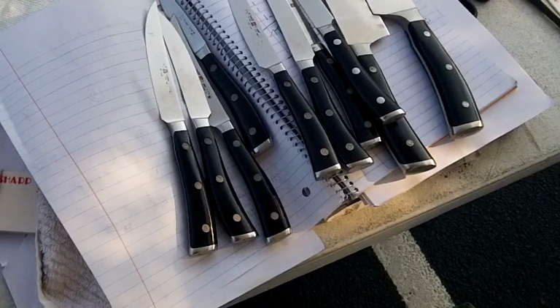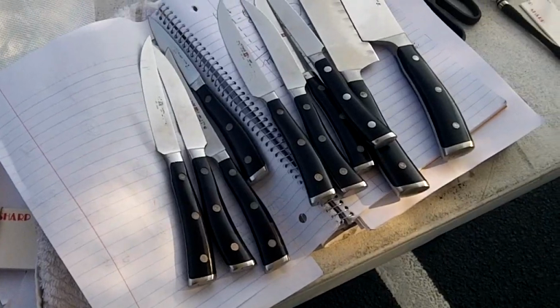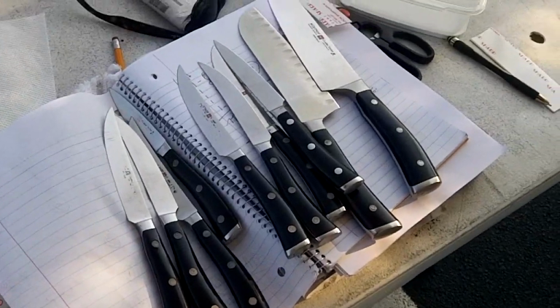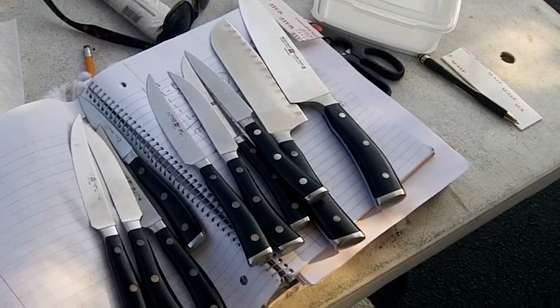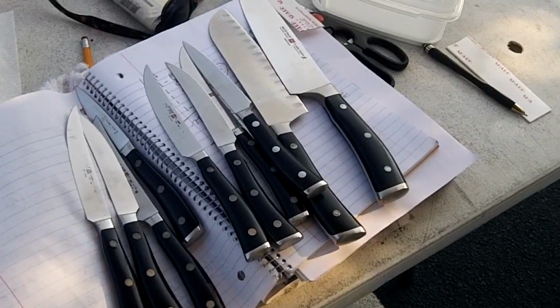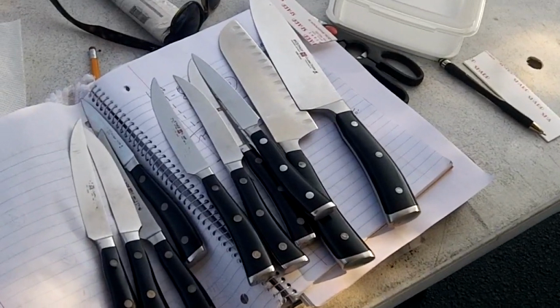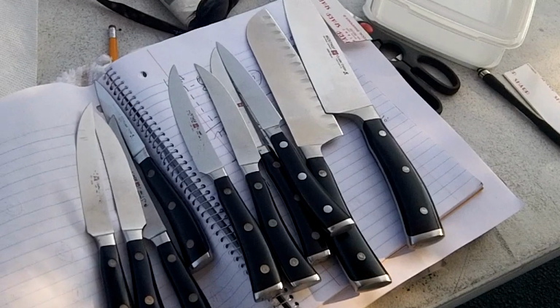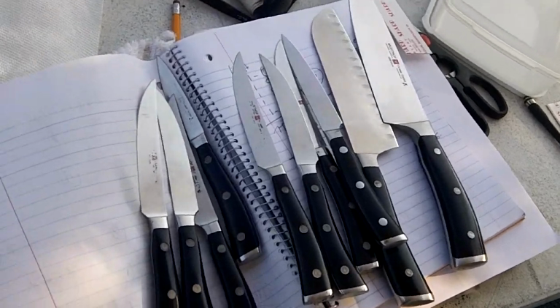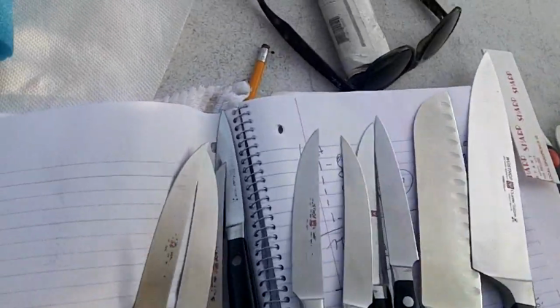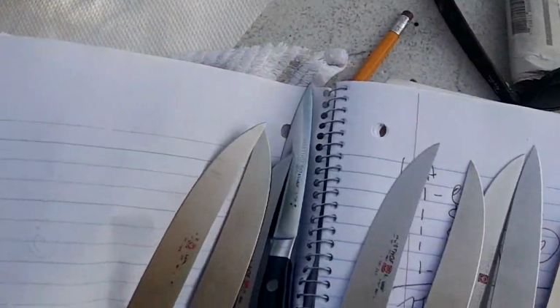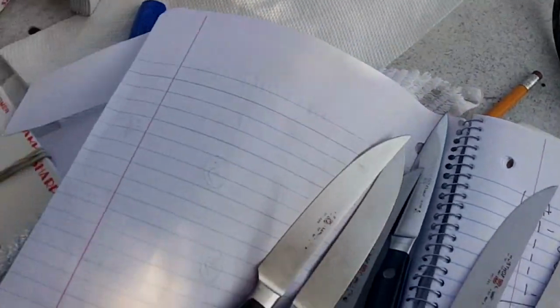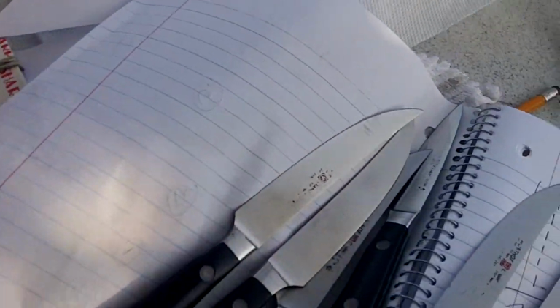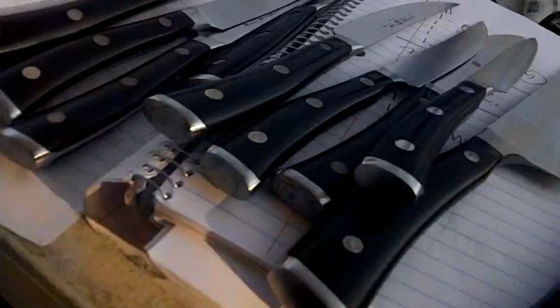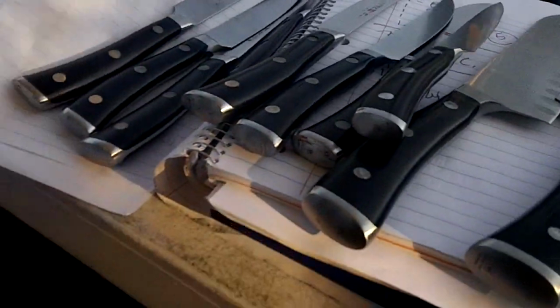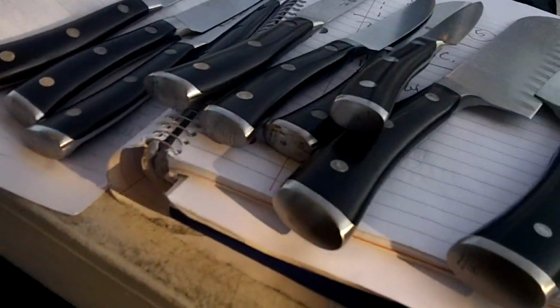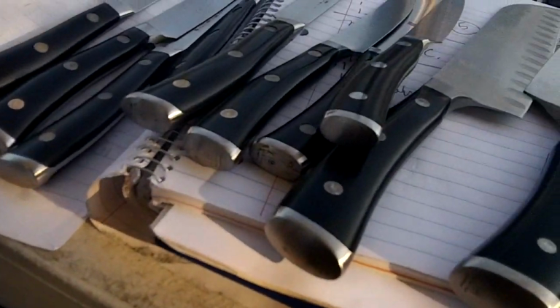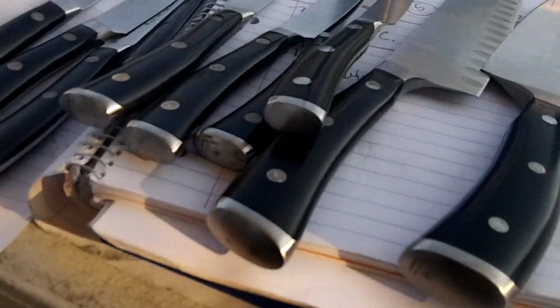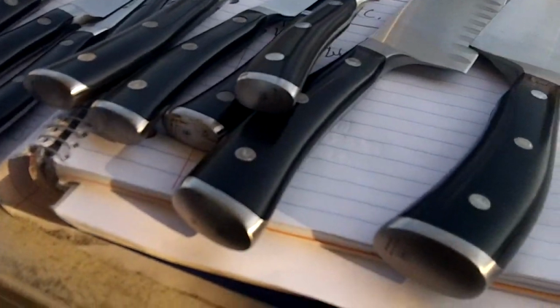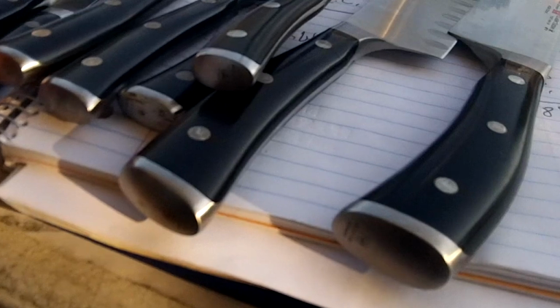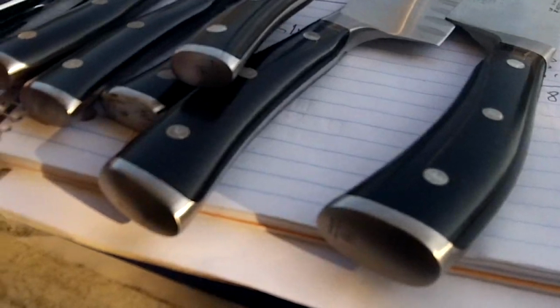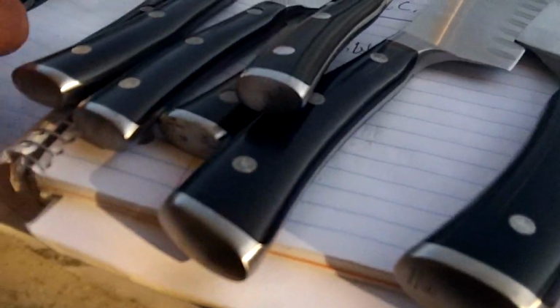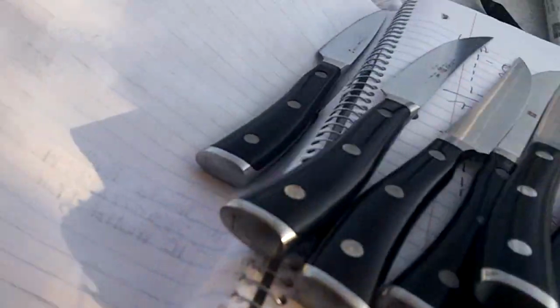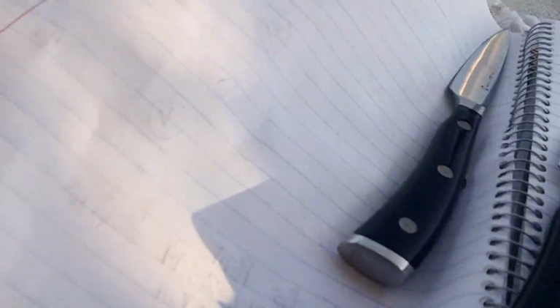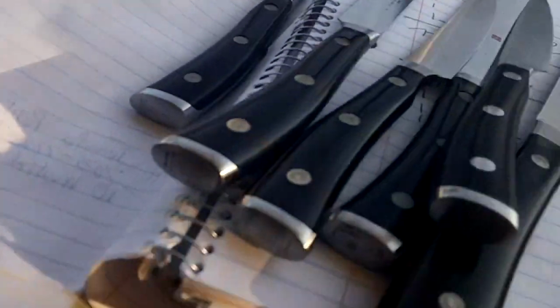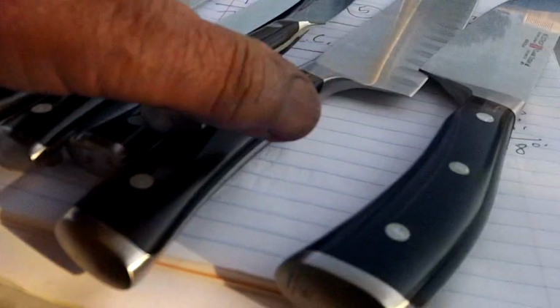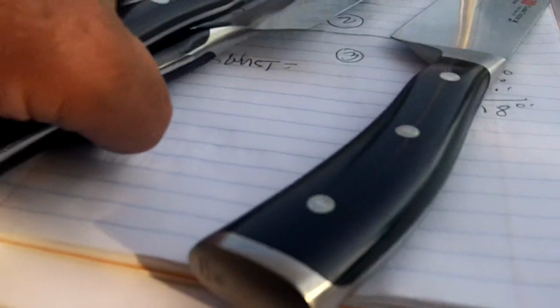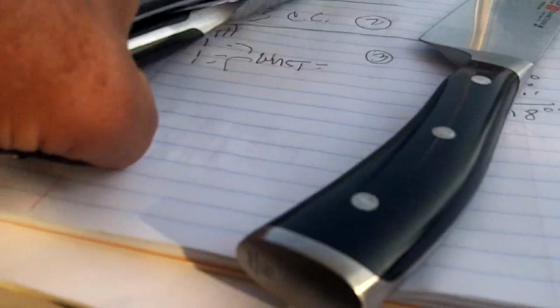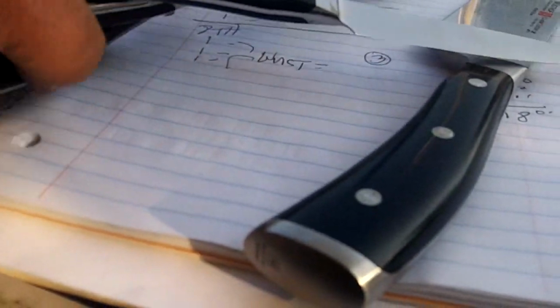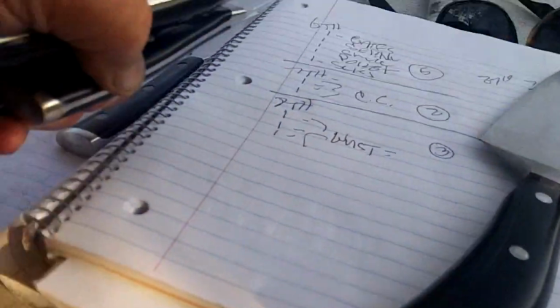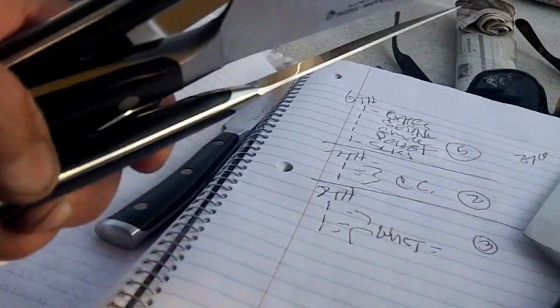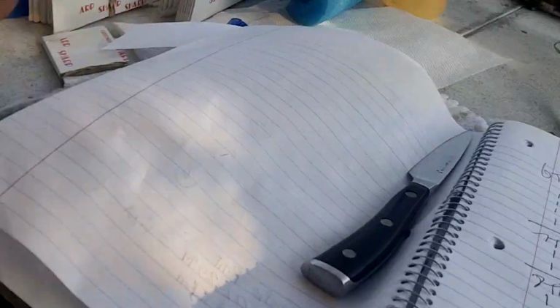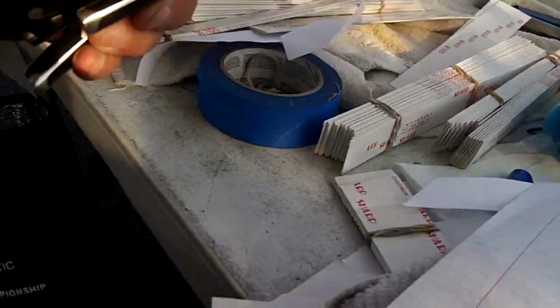I've been so busy I haven't had time to take any pictures. After I've done those Shuns, it's unbelievable what's going through here. I've been busier, but look at all these knives — all of Worcester.